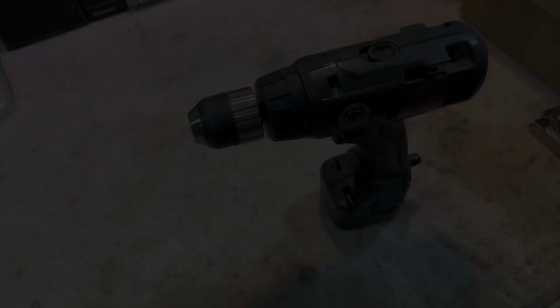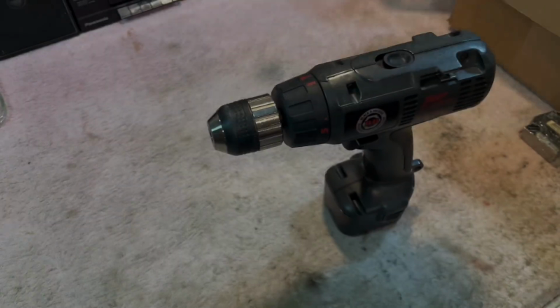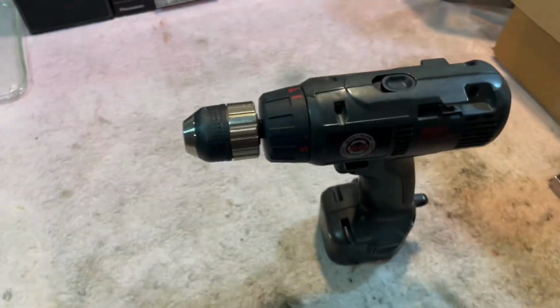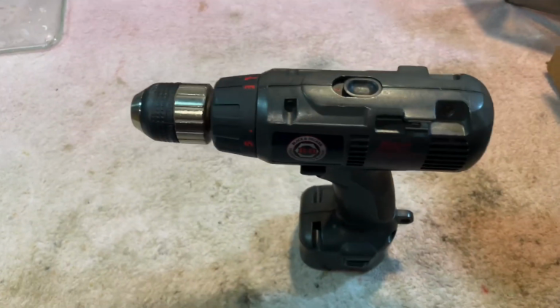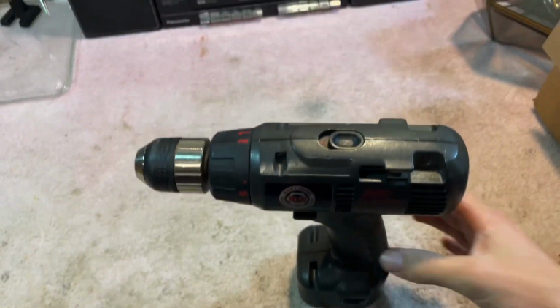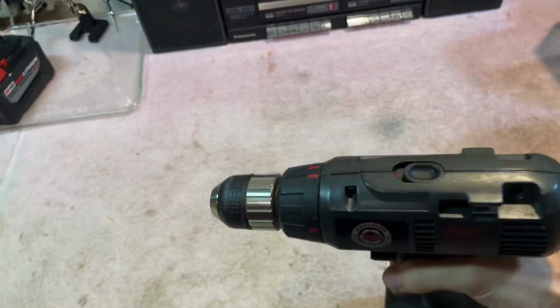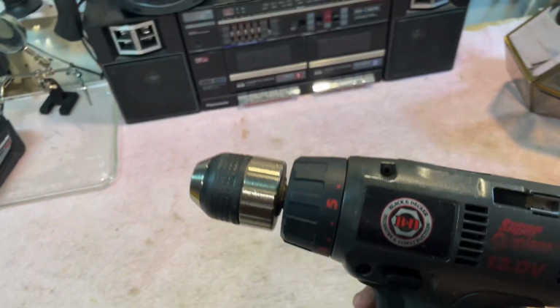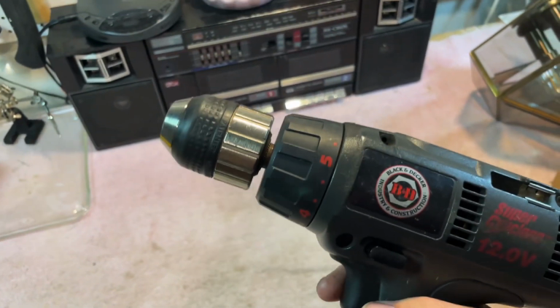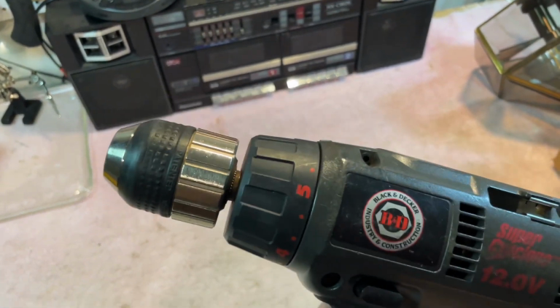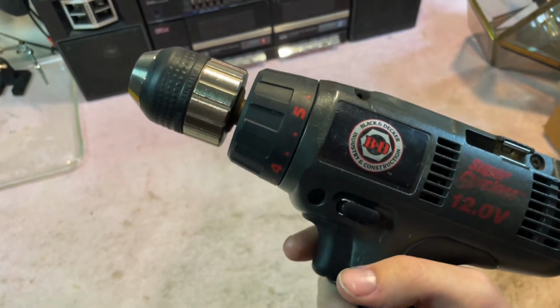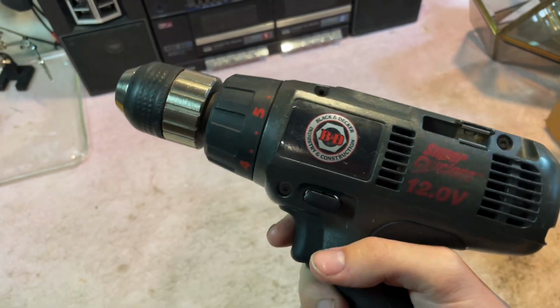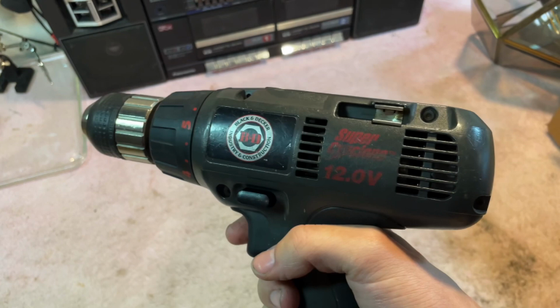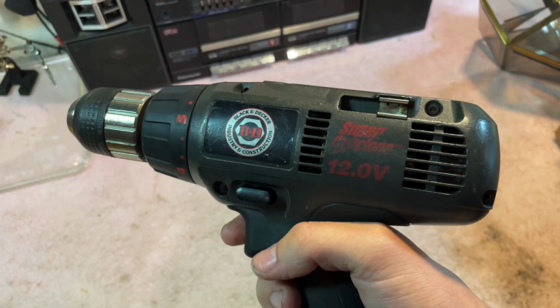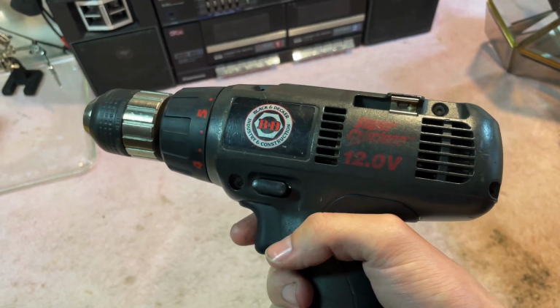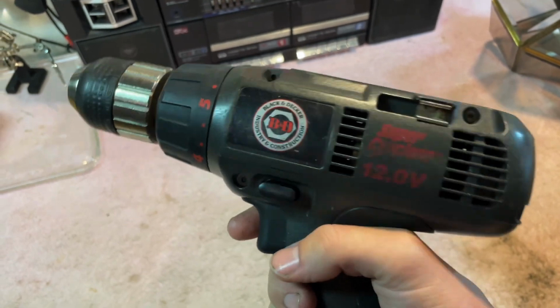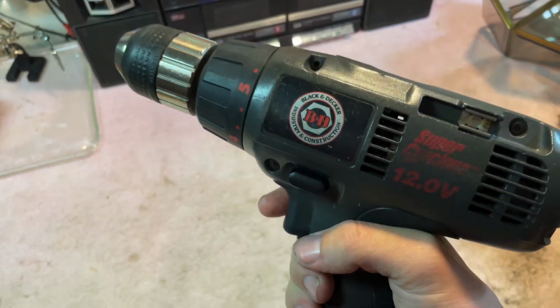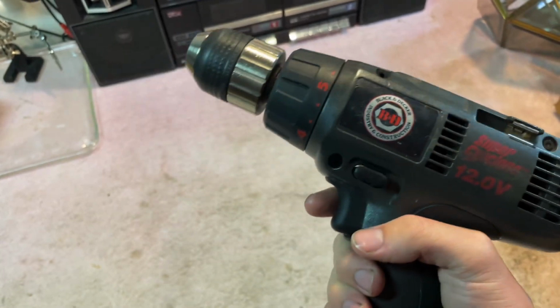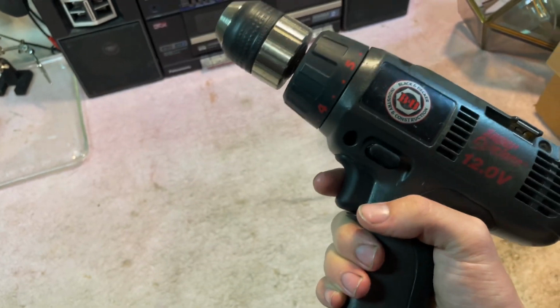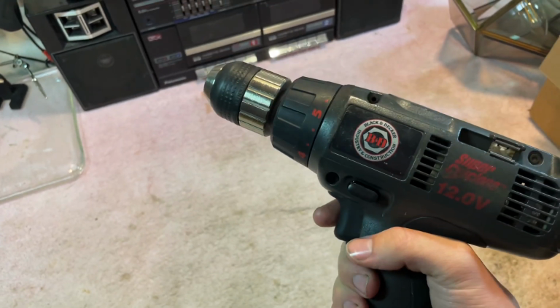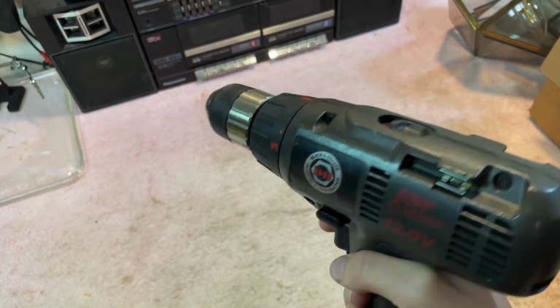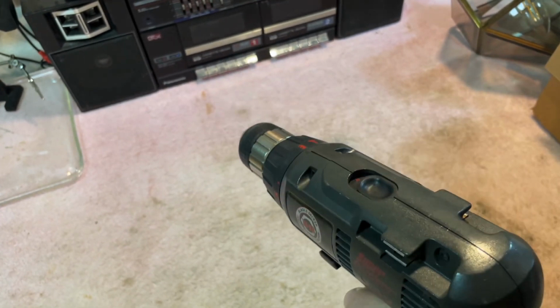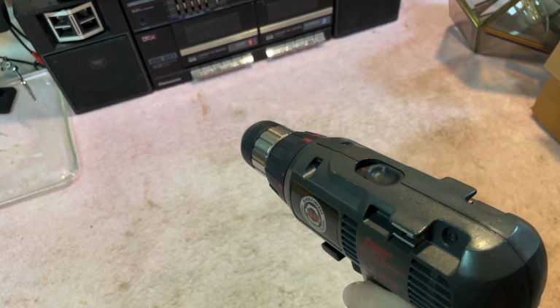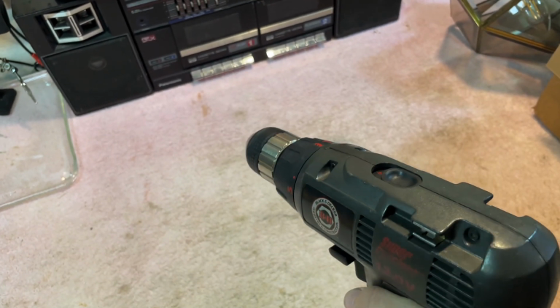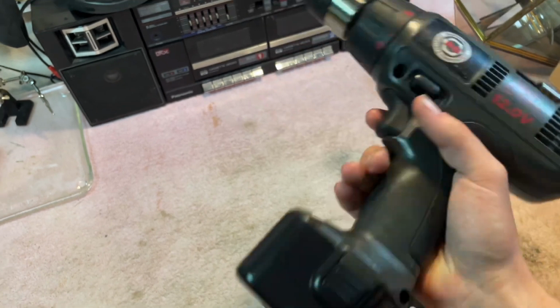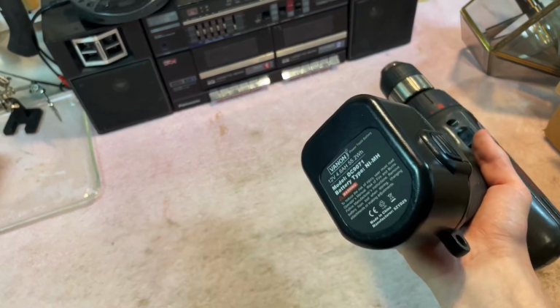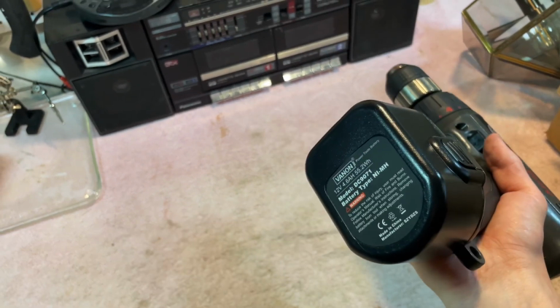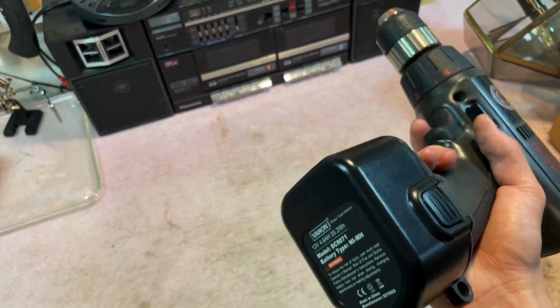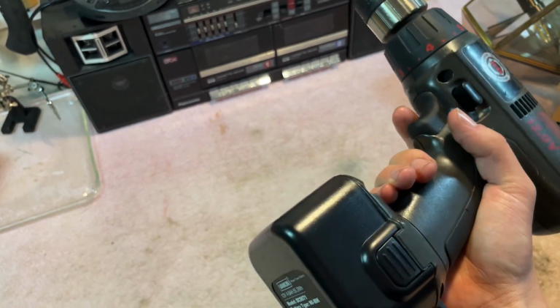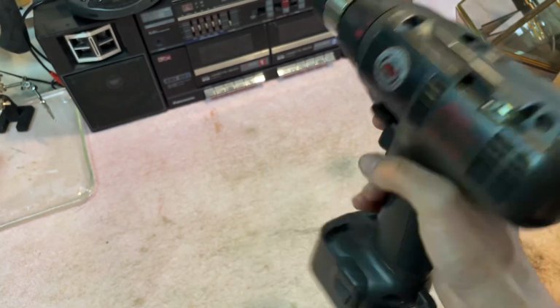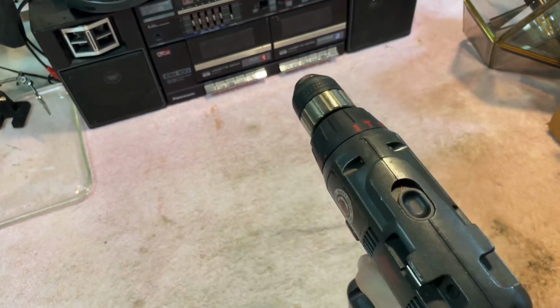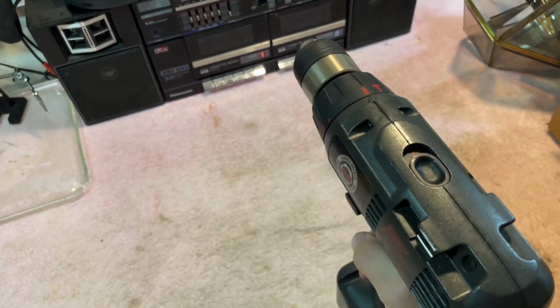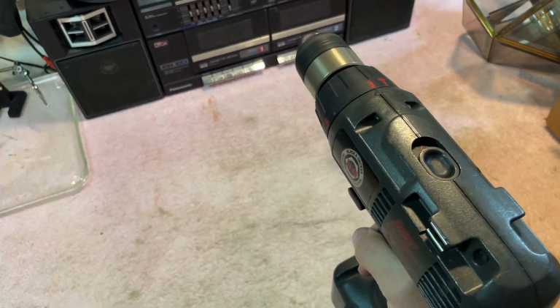Hello everyone. This is a Black & Decker Industry and Construction 12-volt Super Cyclone drill I bought a little while ago at a thrift store. I bought some new batteries for it and it works fine.